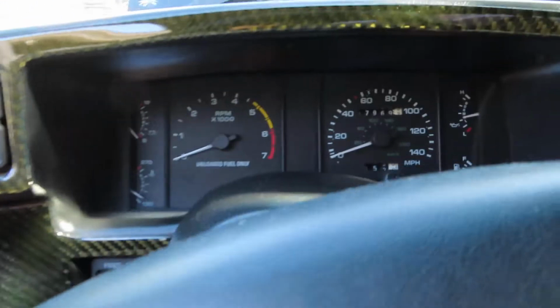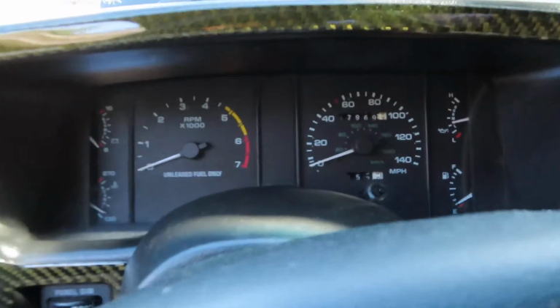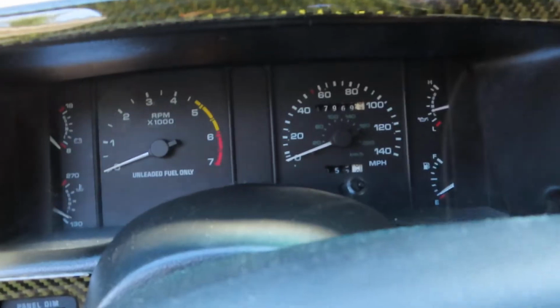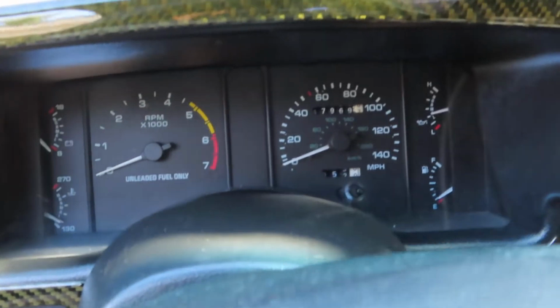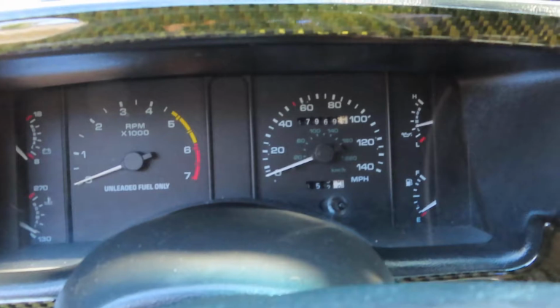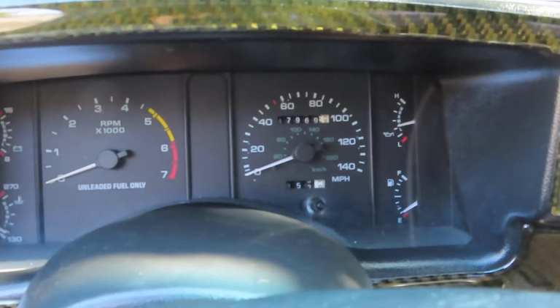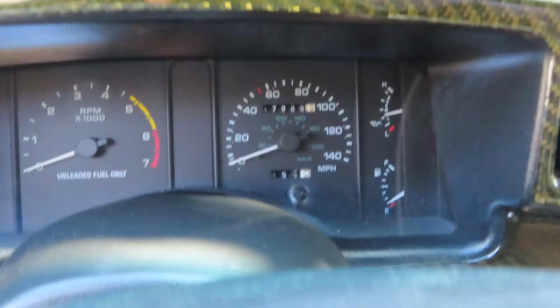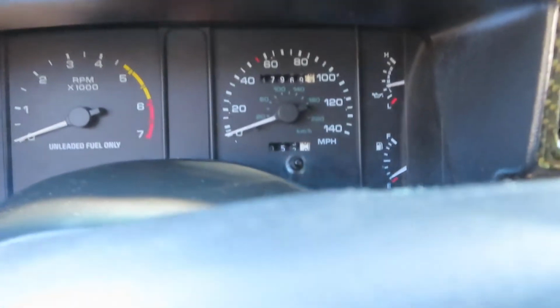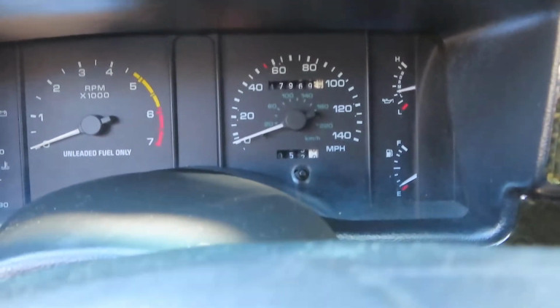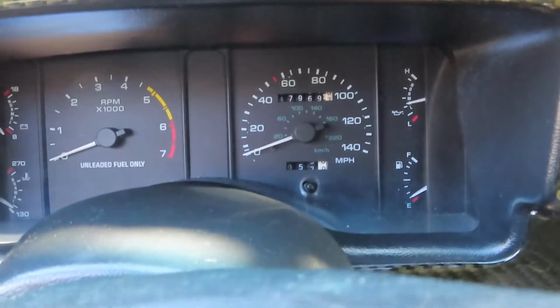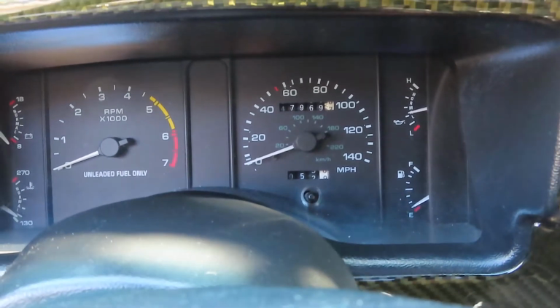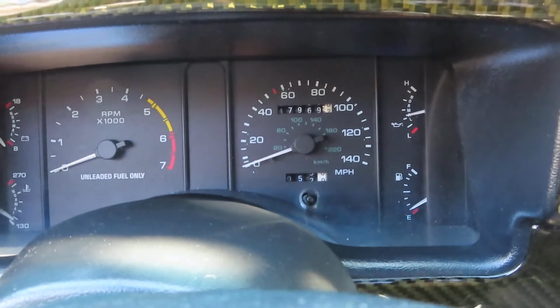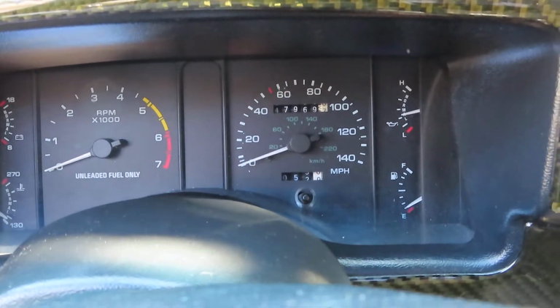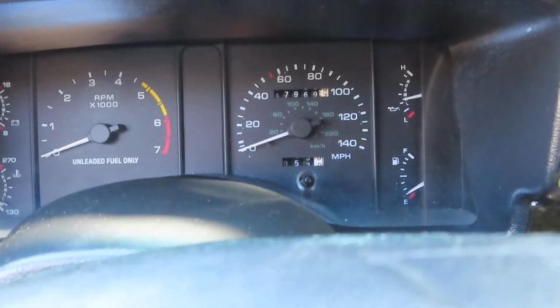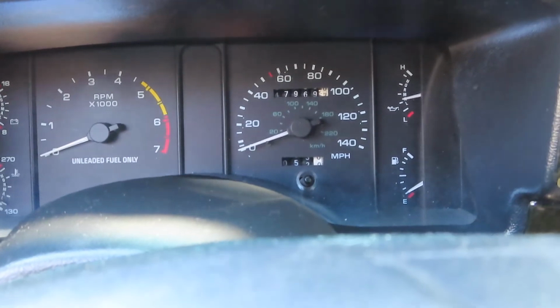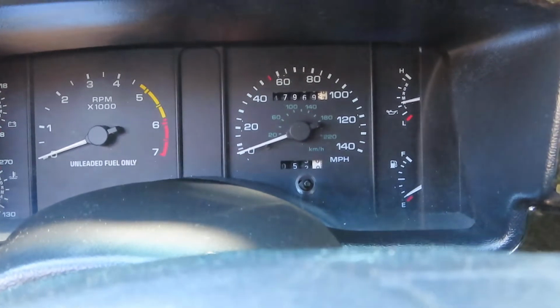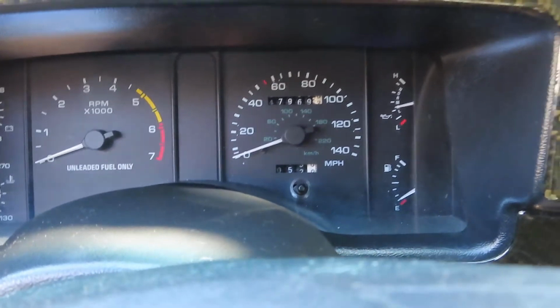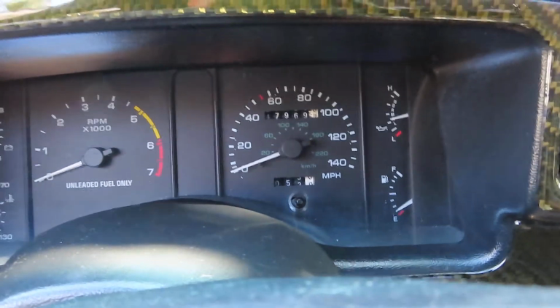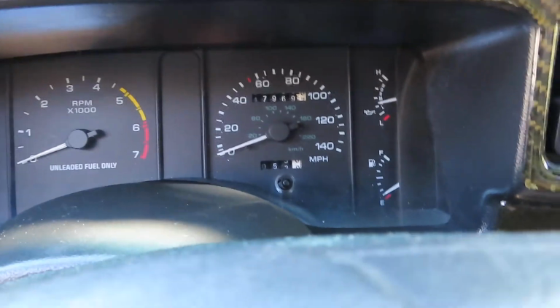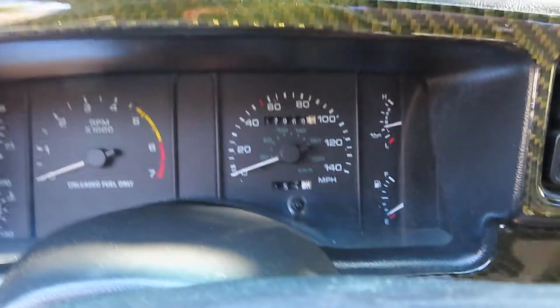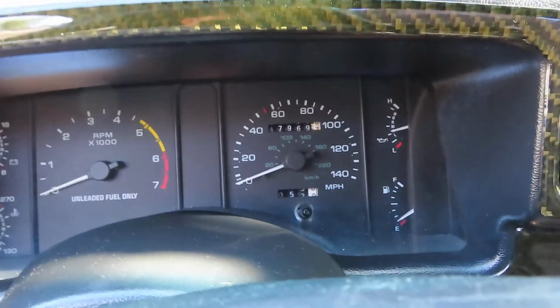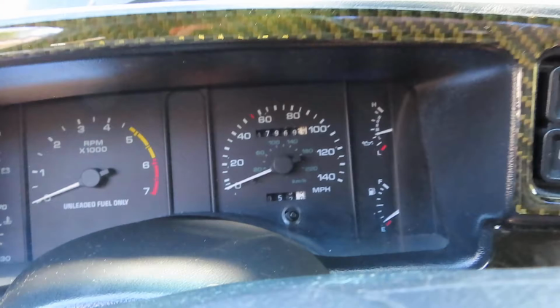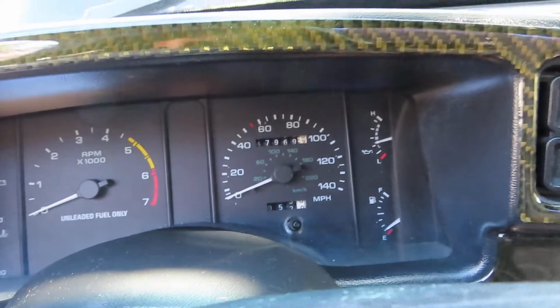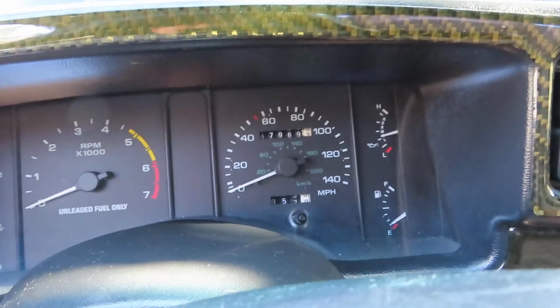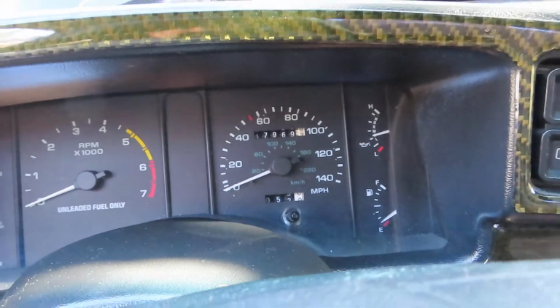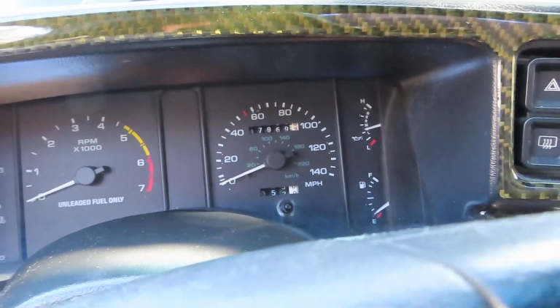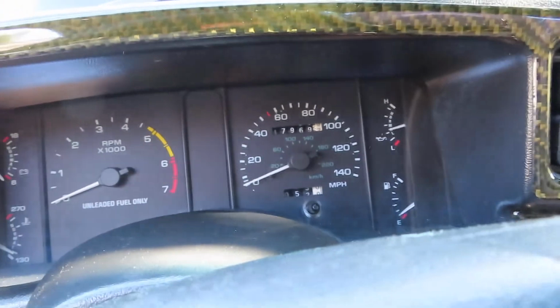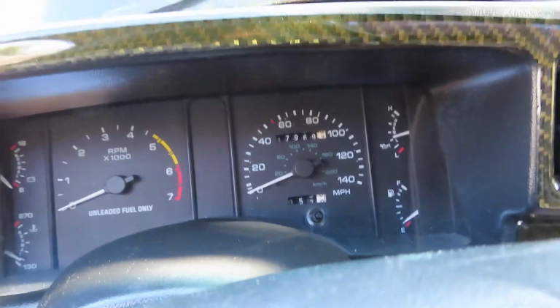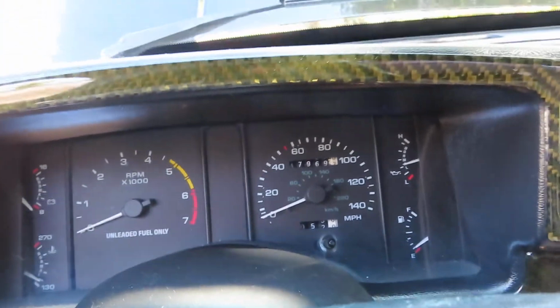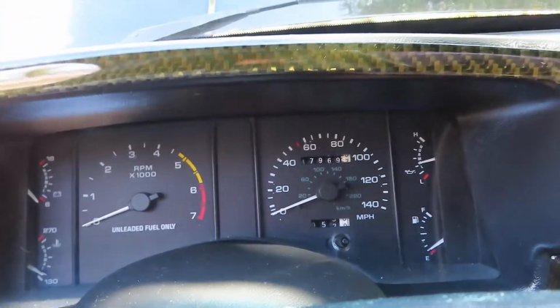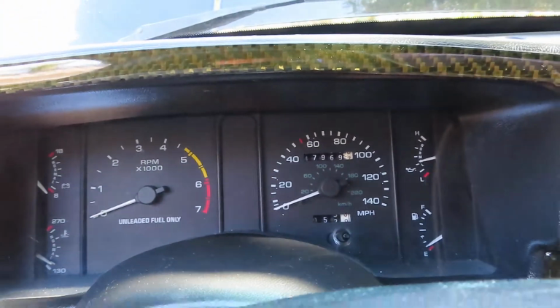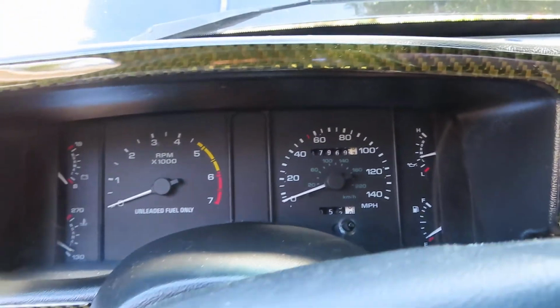As you can see on the odometer, it shows 47,969 — and you can add another hundred thousand to that, as it turned over a long time ago.